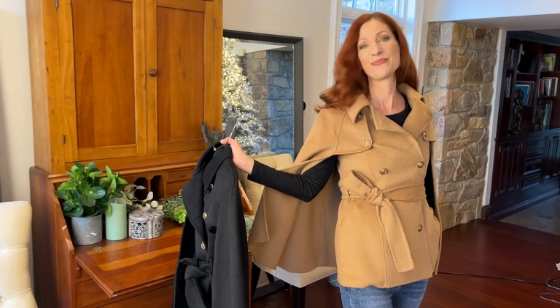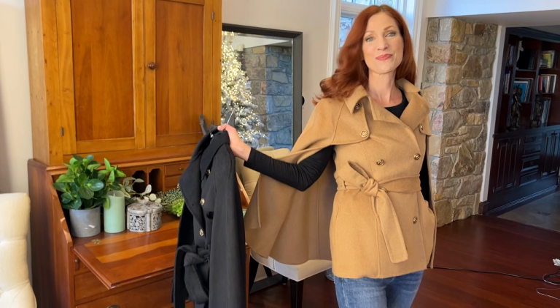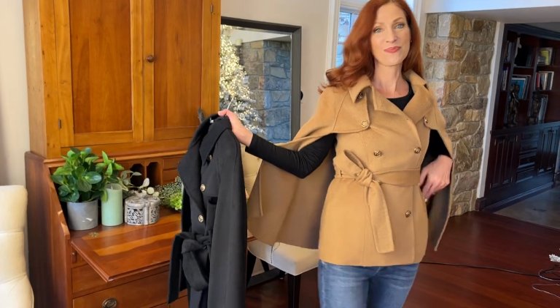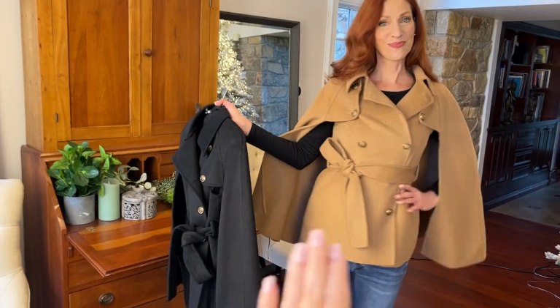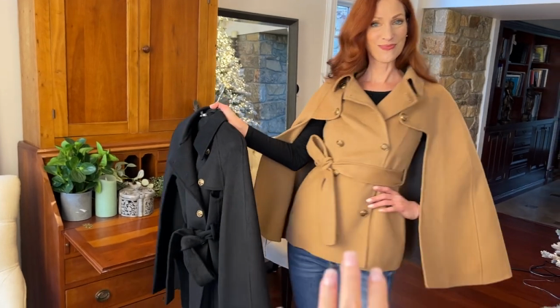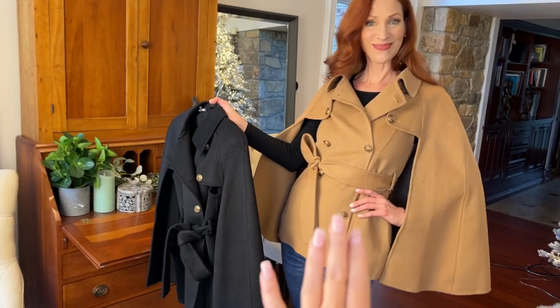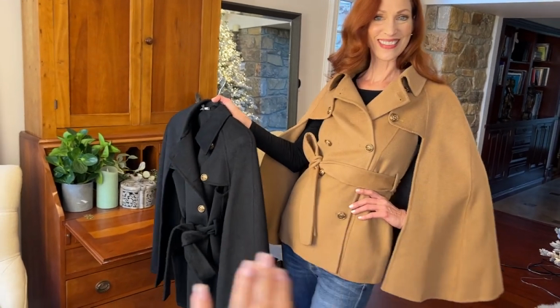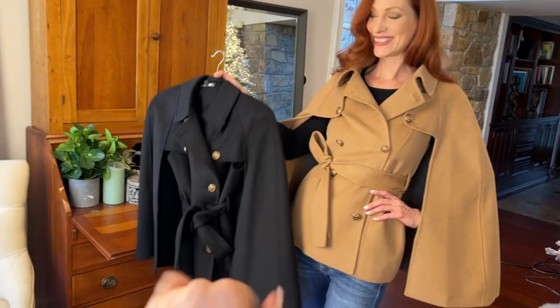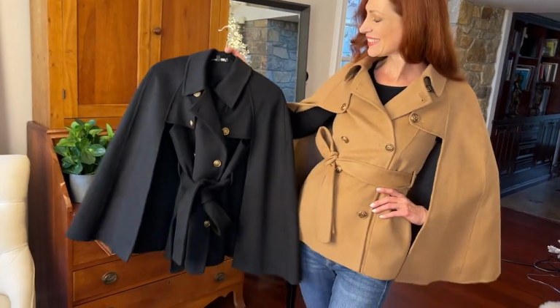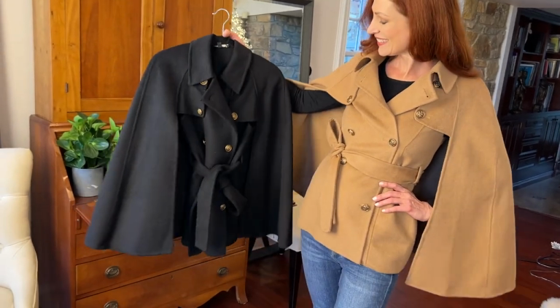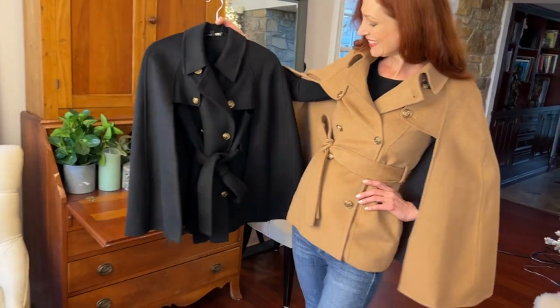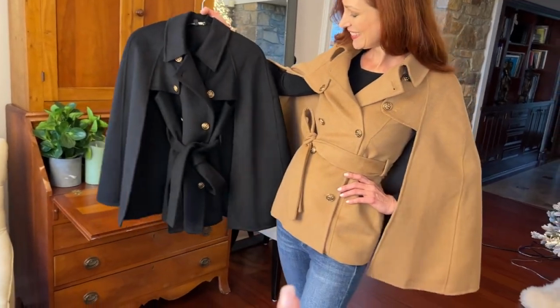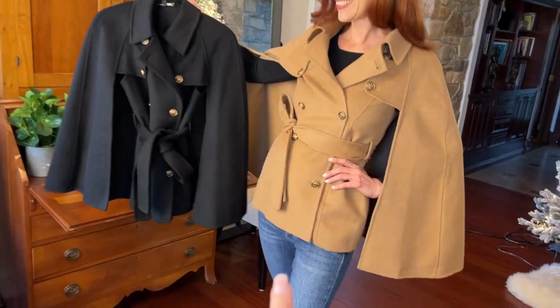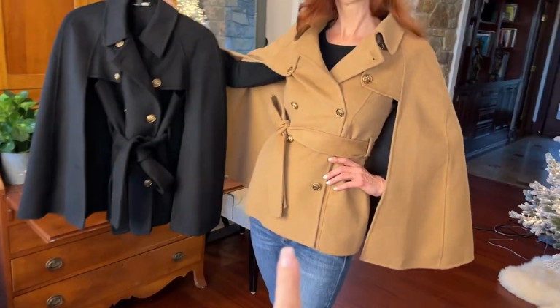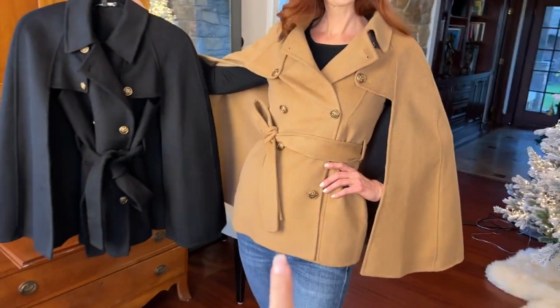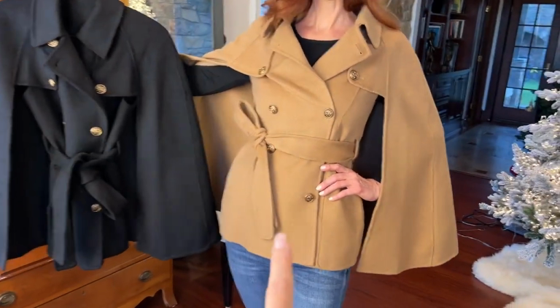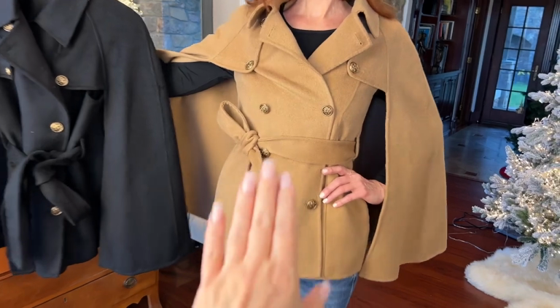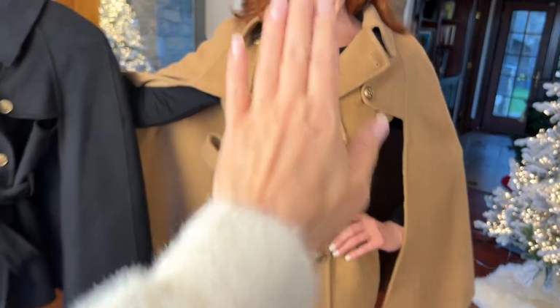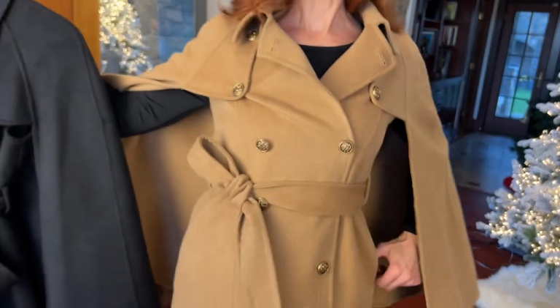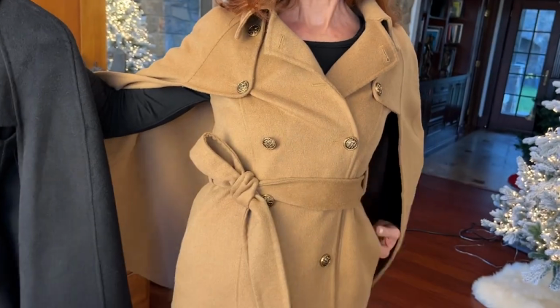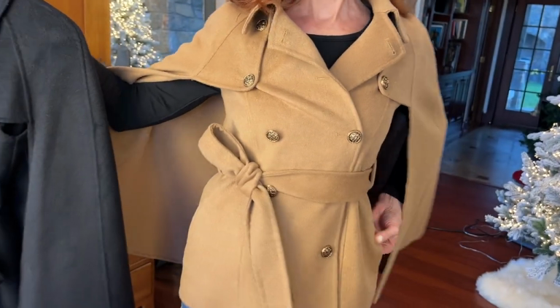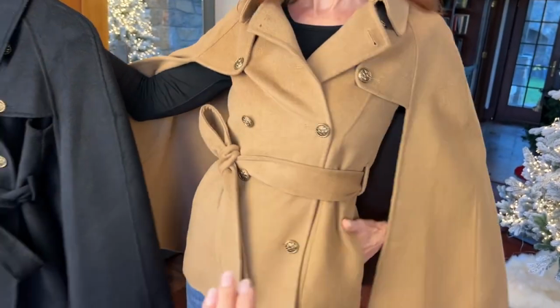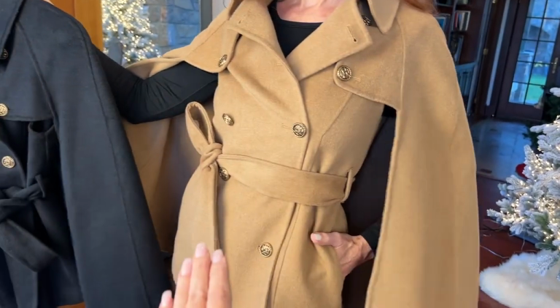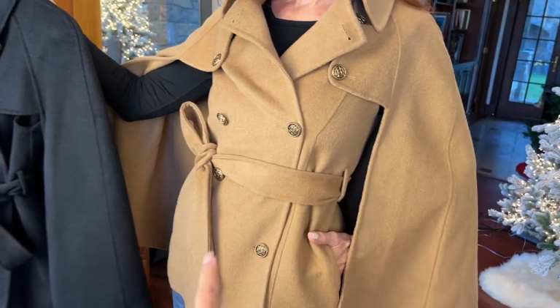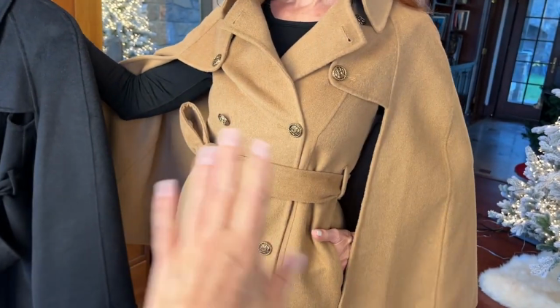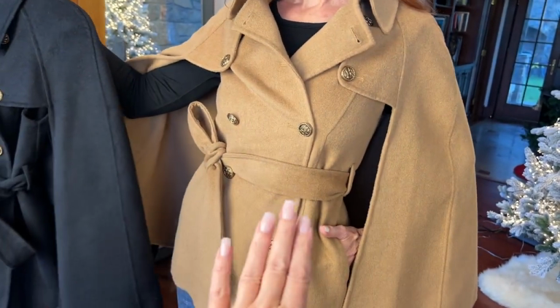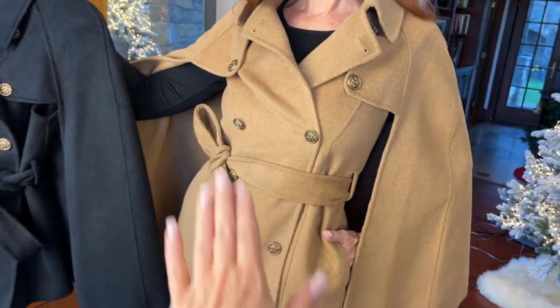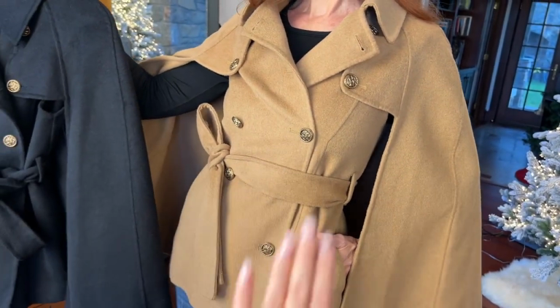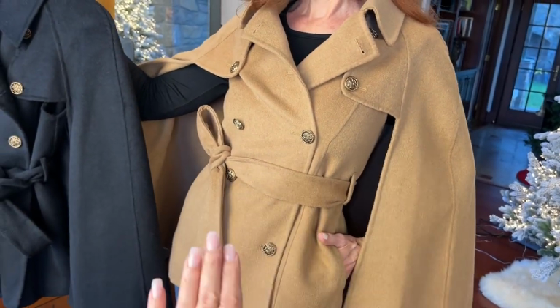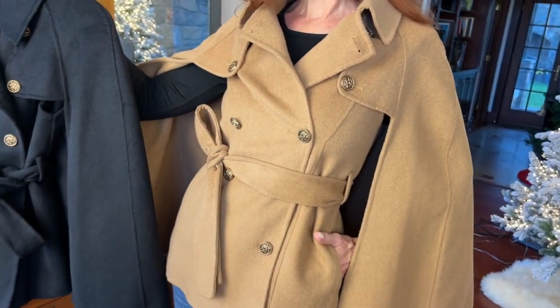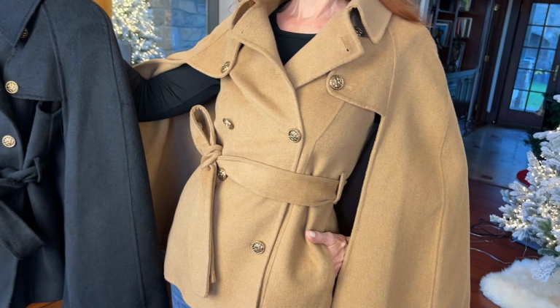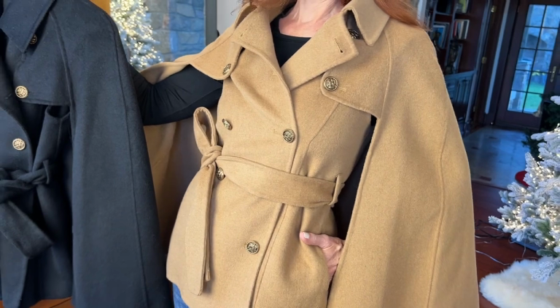Kate's wearing it in one of the colors — this beautiful camel and this gorgeous black. Generally, this is how you're going to wear it. When I wear this, I don't even button it — I just belt it.